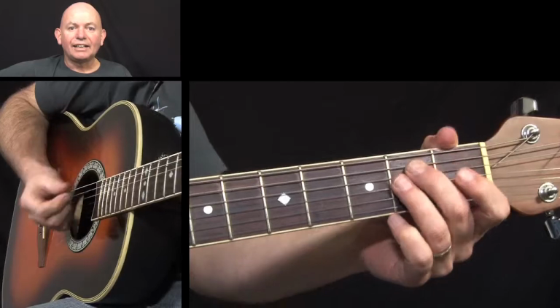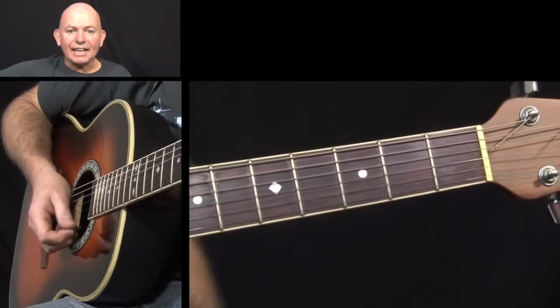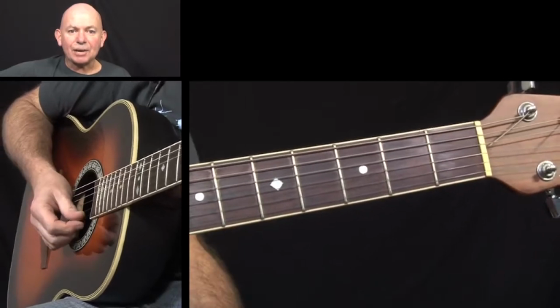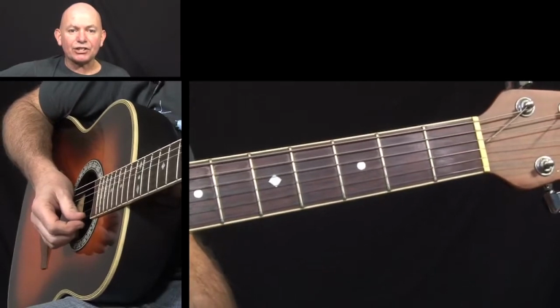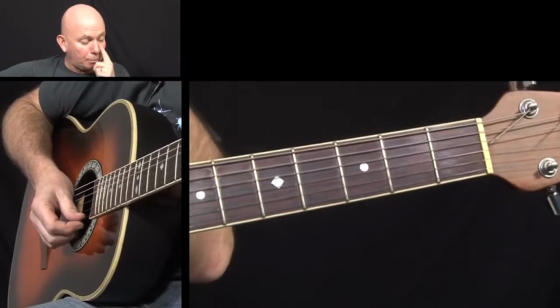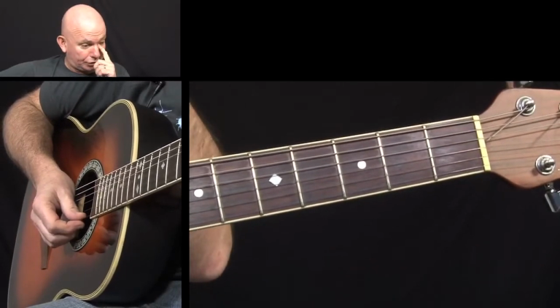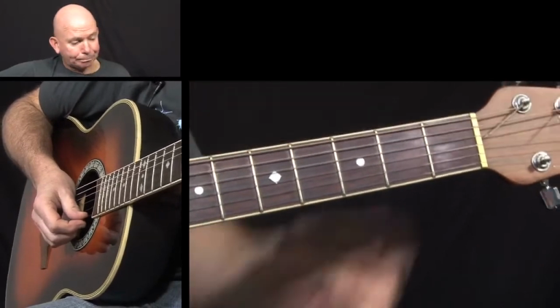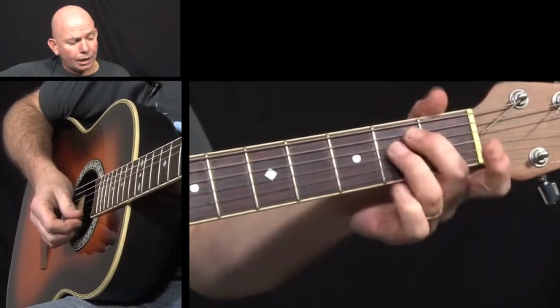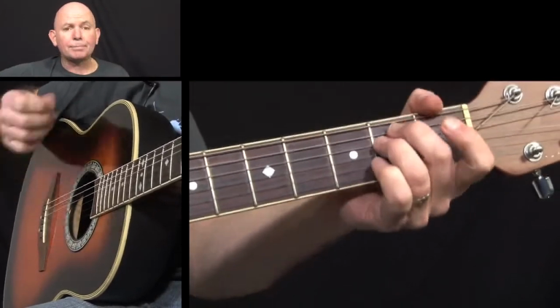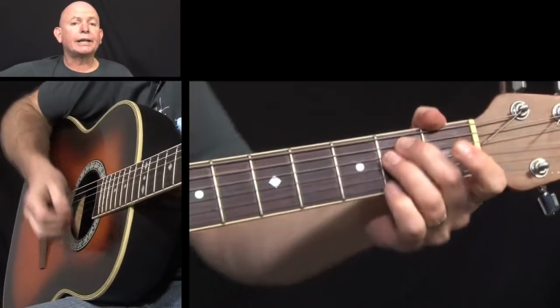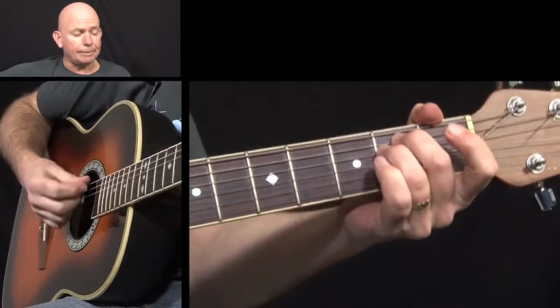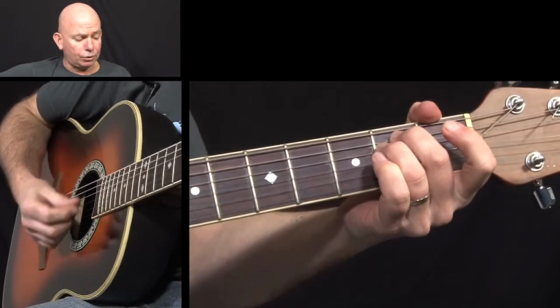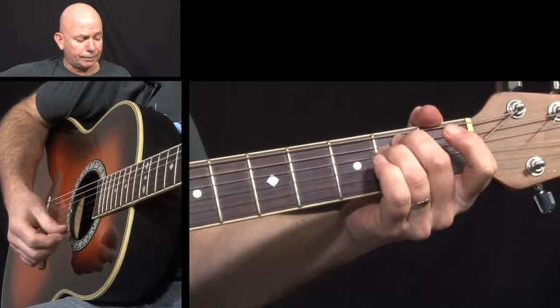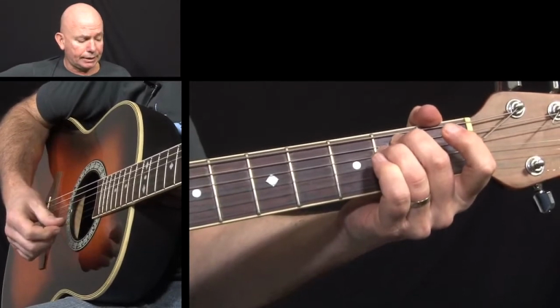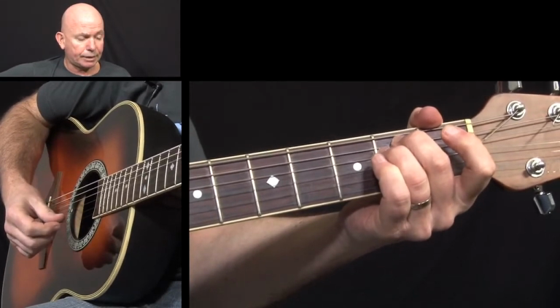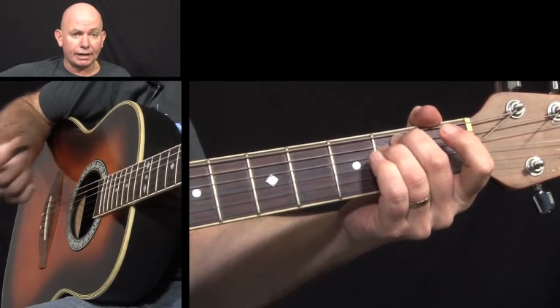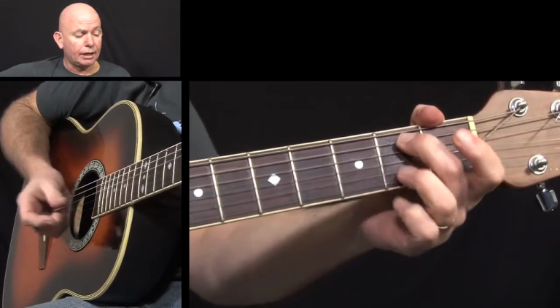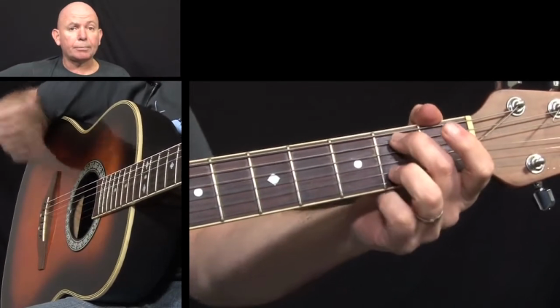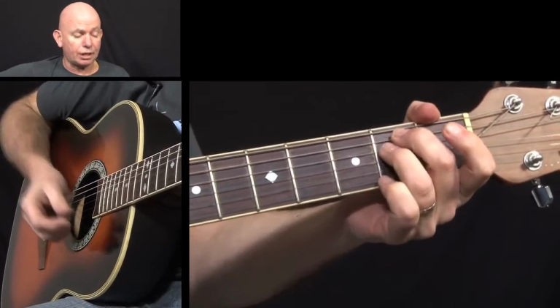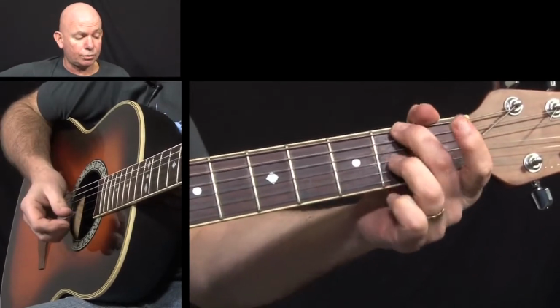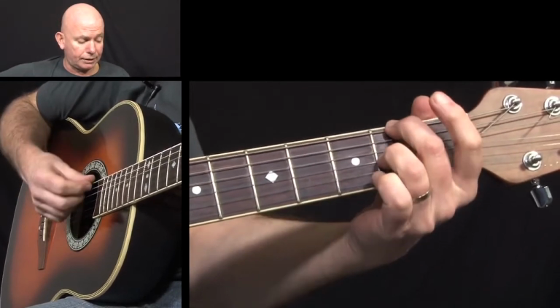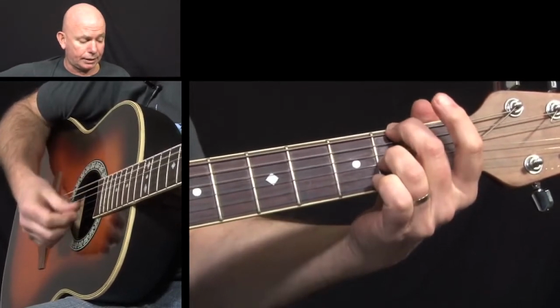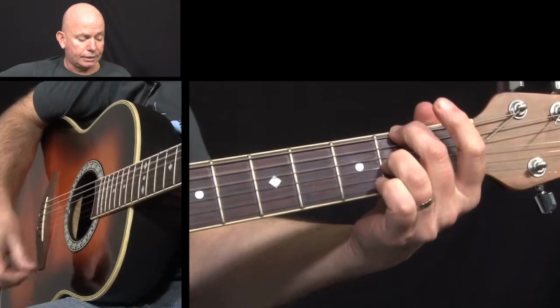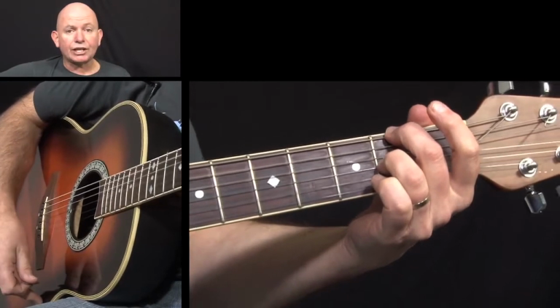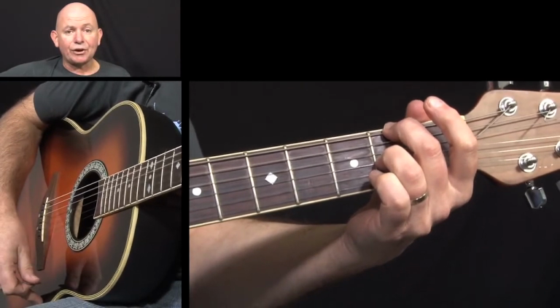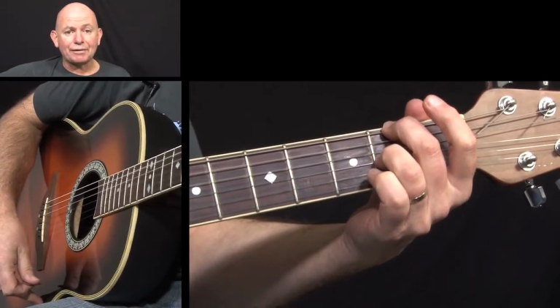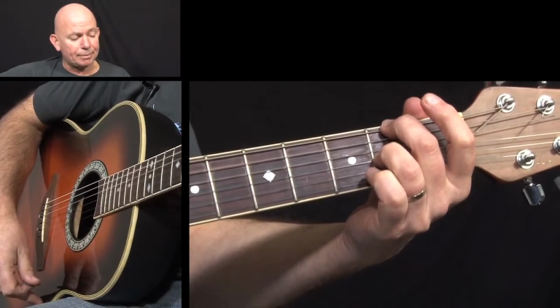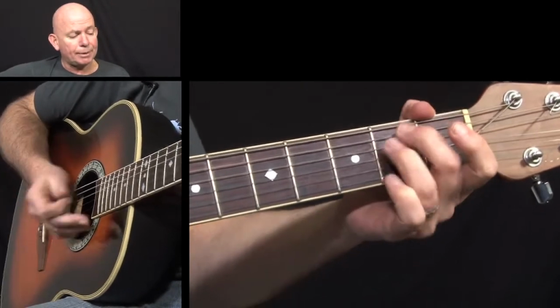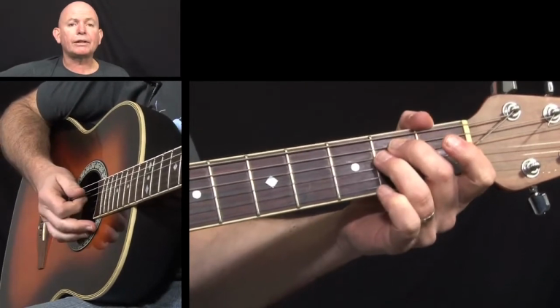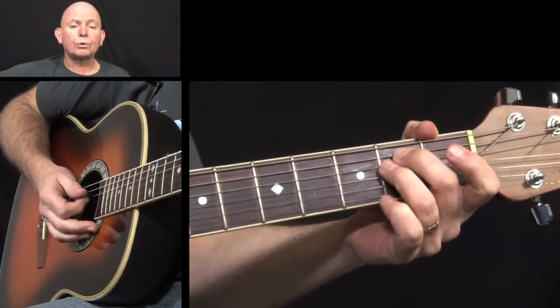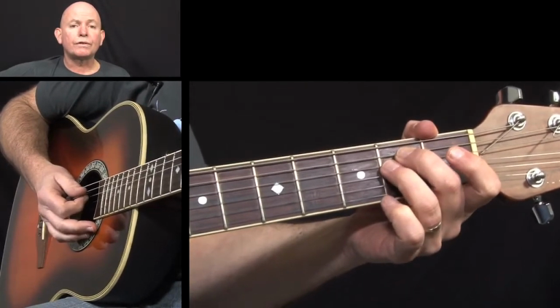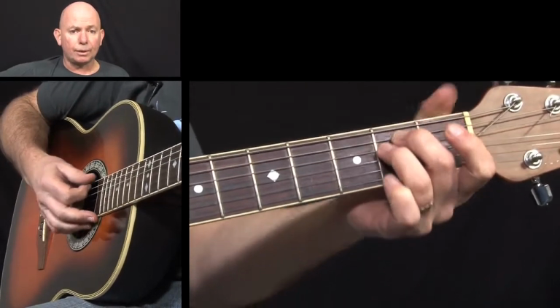Okay, slow practice session now. What we're going to do is play the E minor chord, we're going to play that, and we're going to play our second chord, as we've said, the D6 add 9 over F sharp, and we're going to play those chords four times.